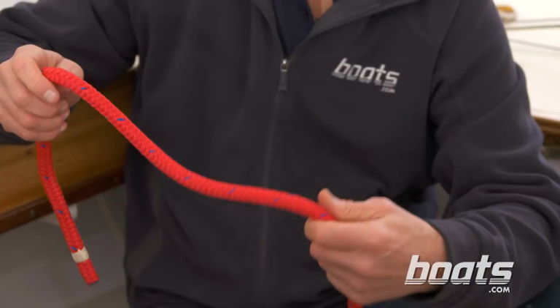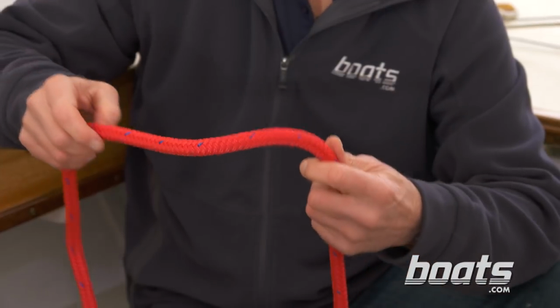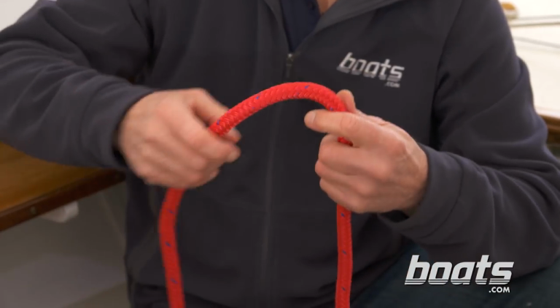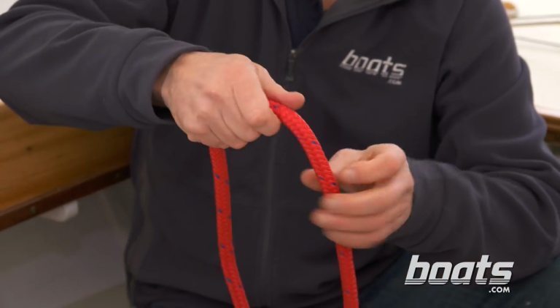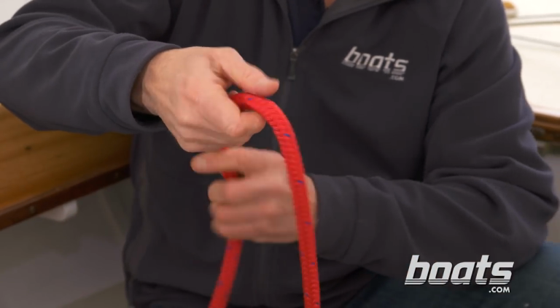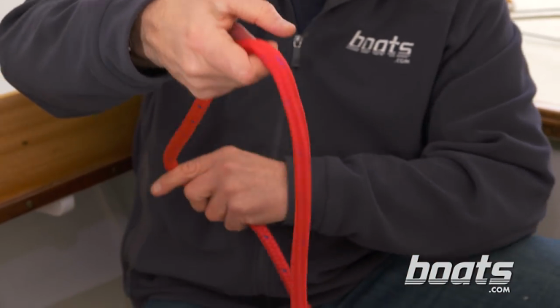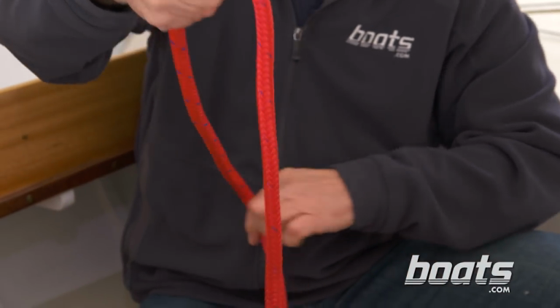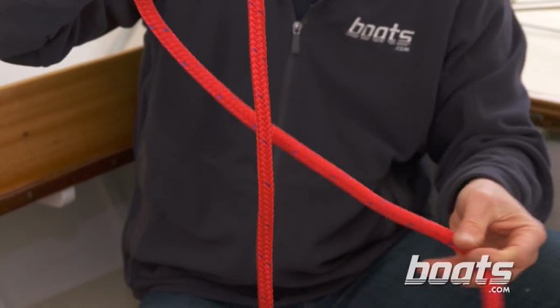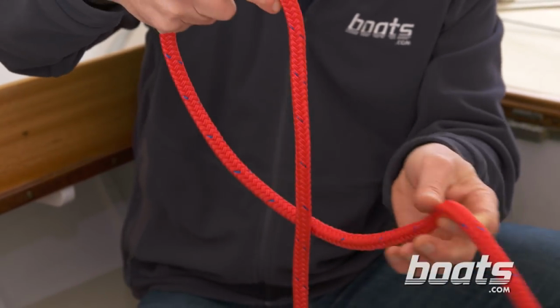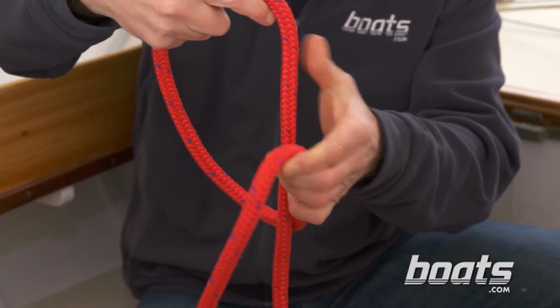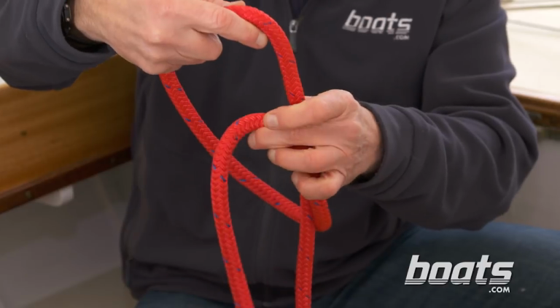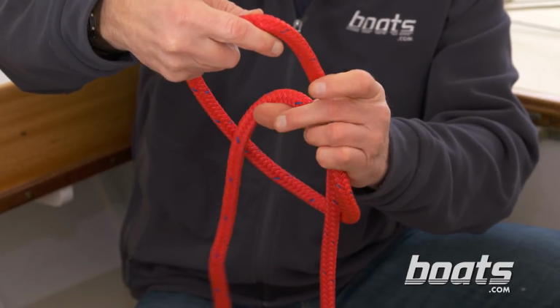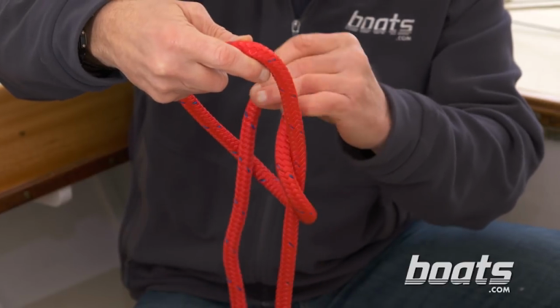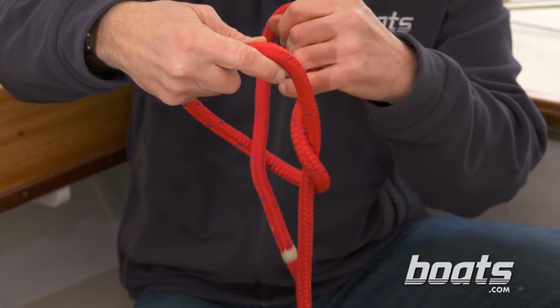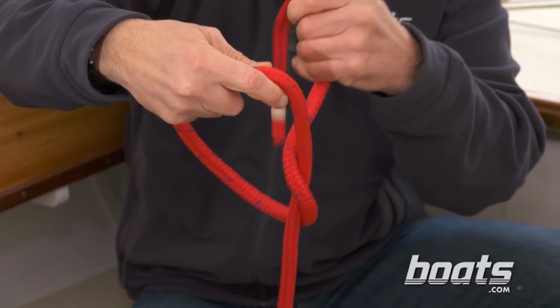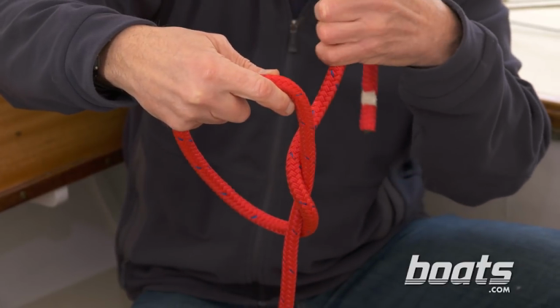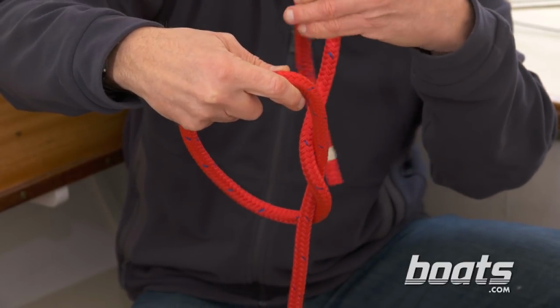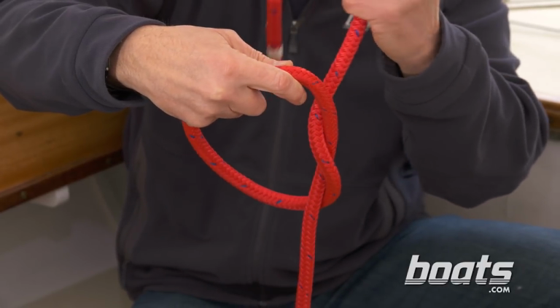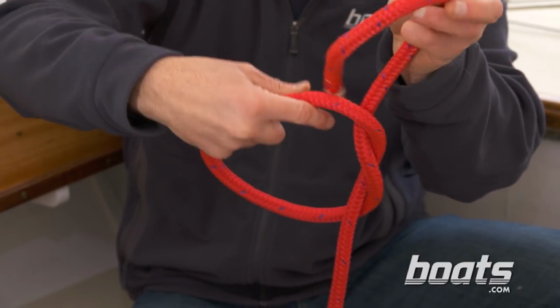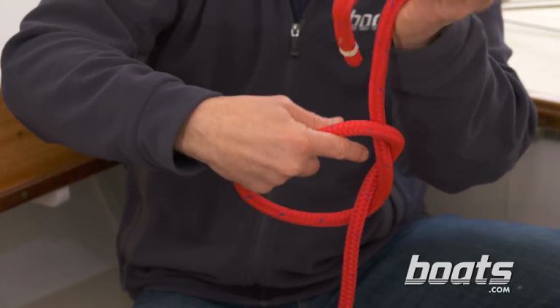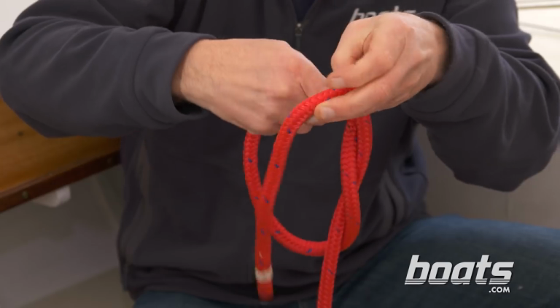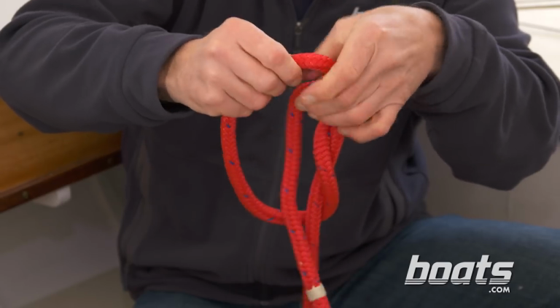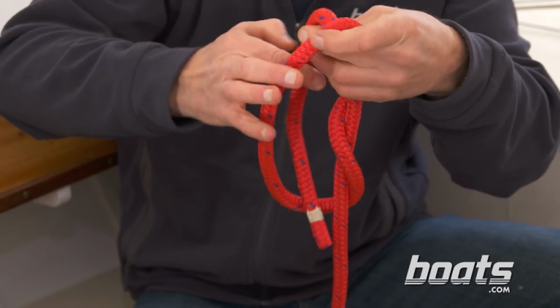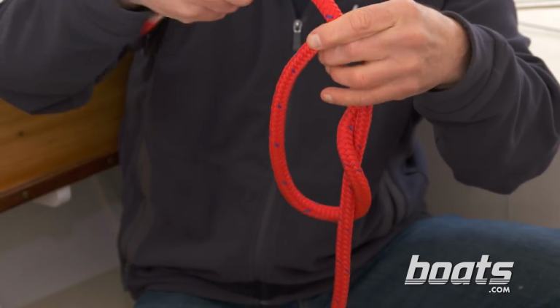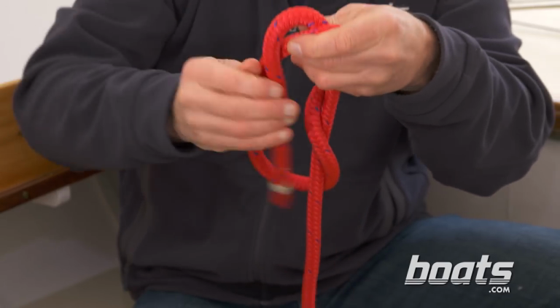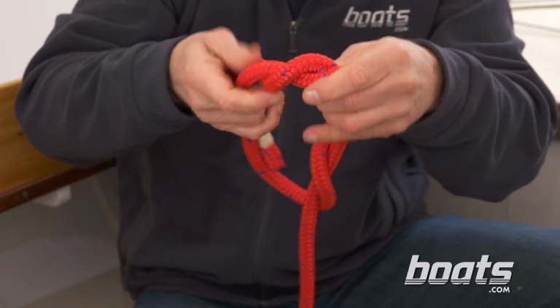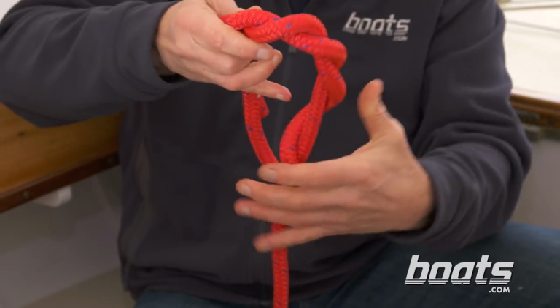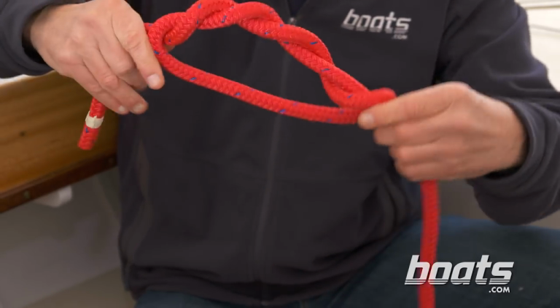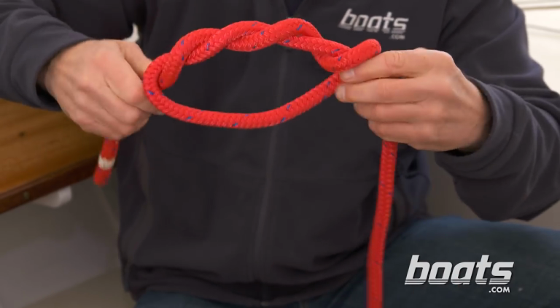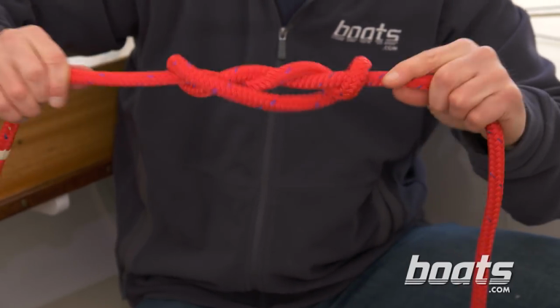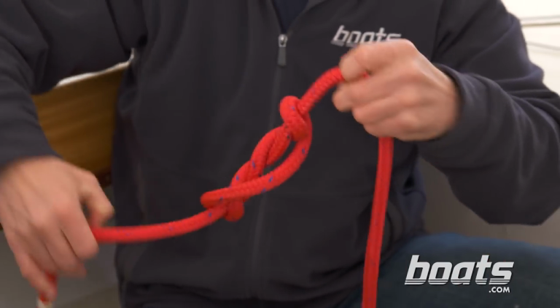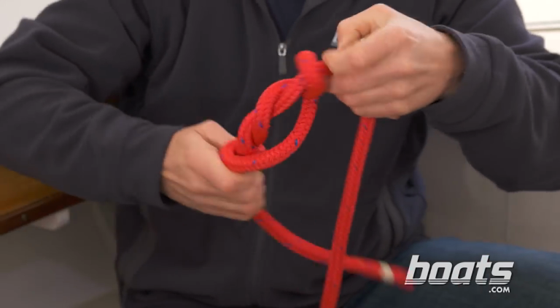Another way to tie the triple overhand knot is to make a loop and then weave the working end inside the loop three times — one, two, three. Then work the knot up tightly.